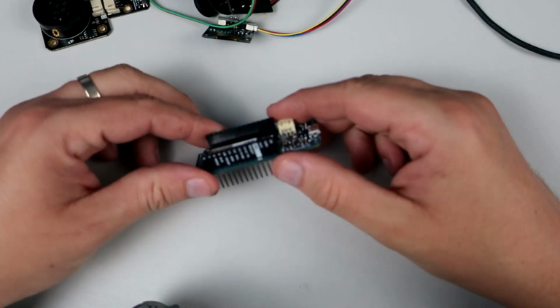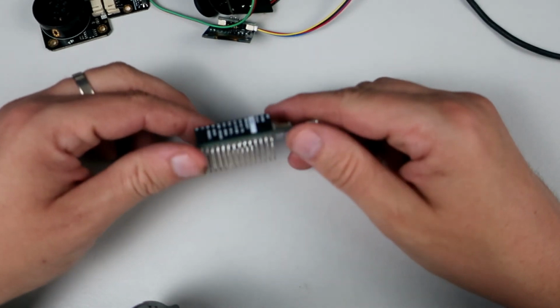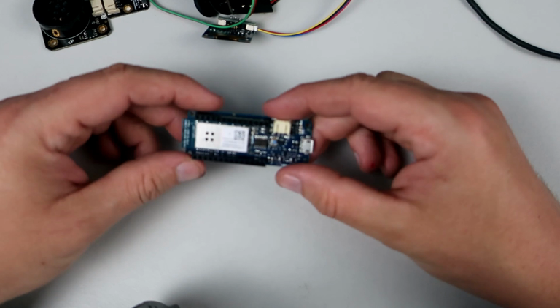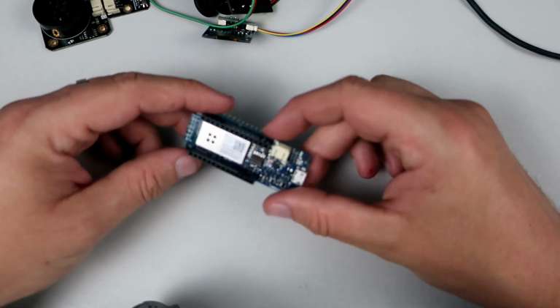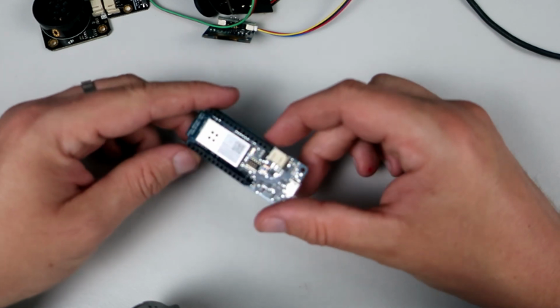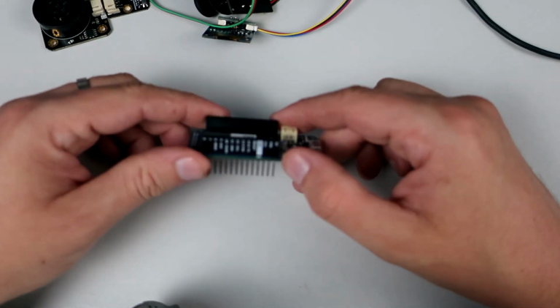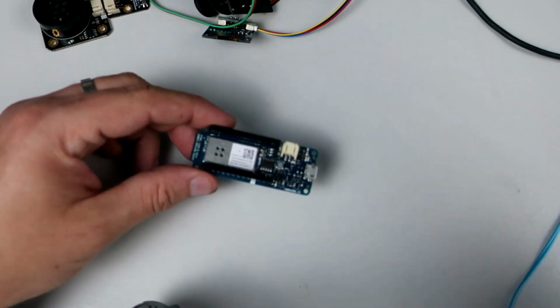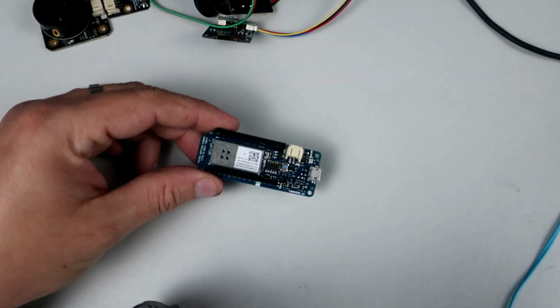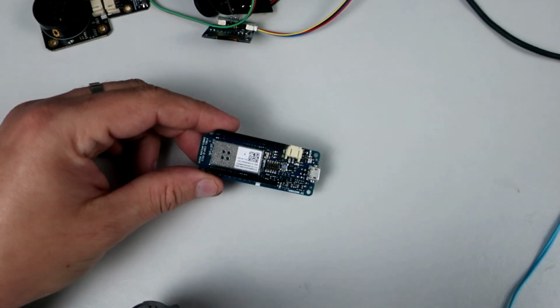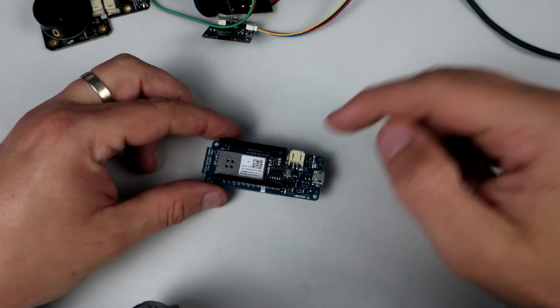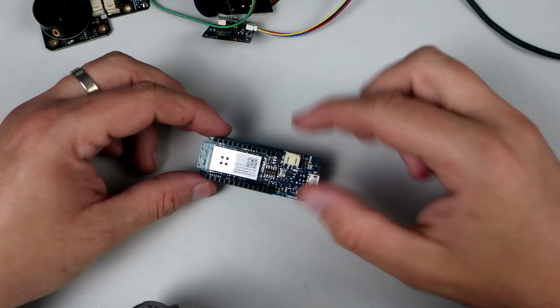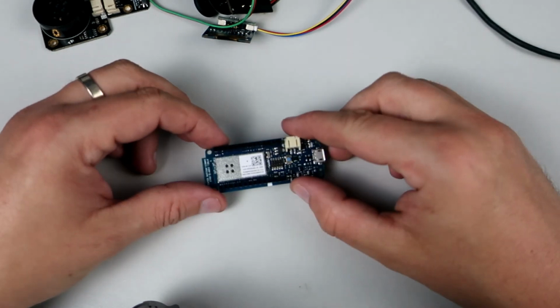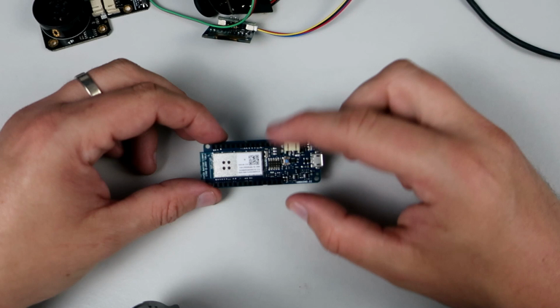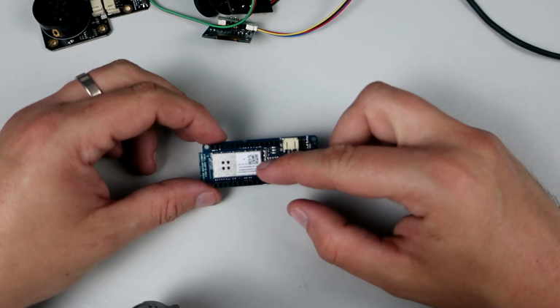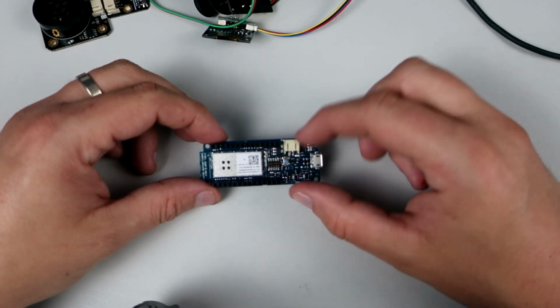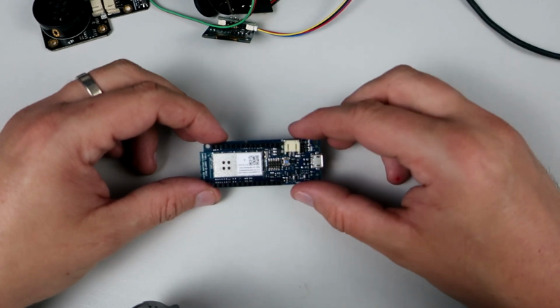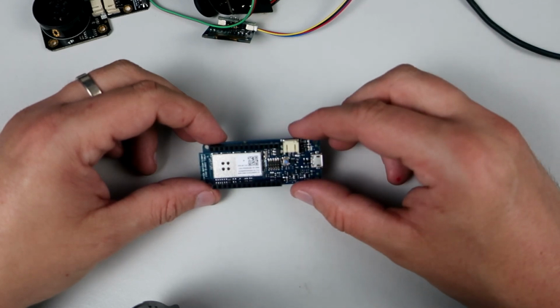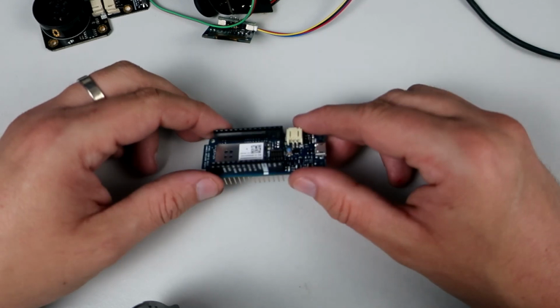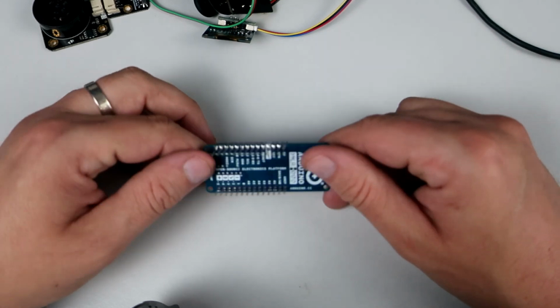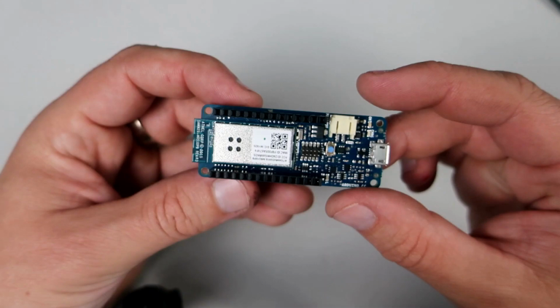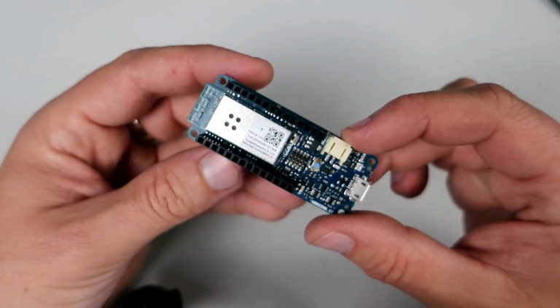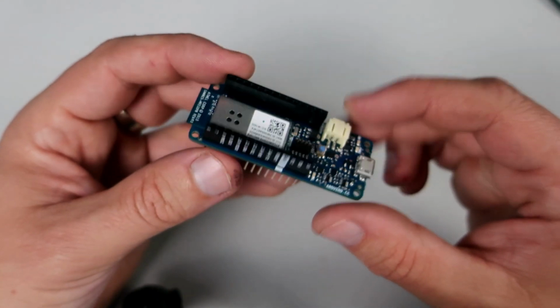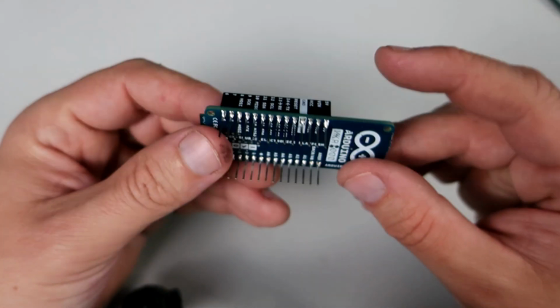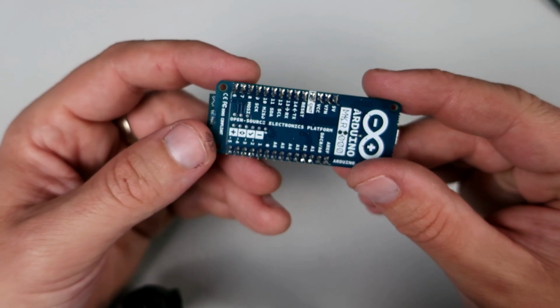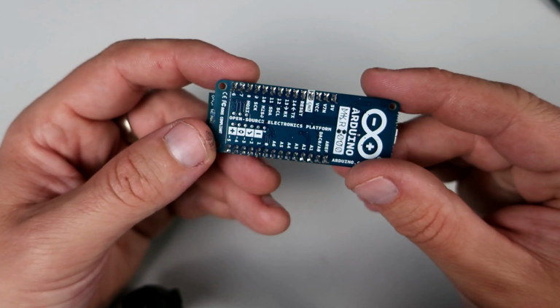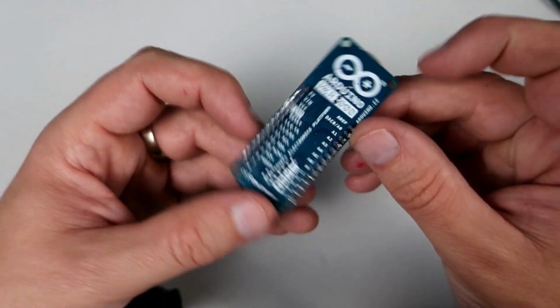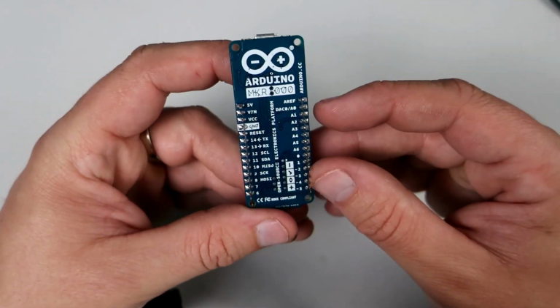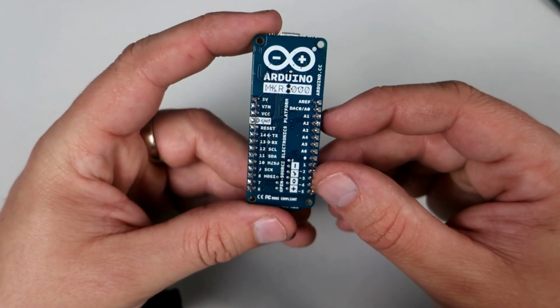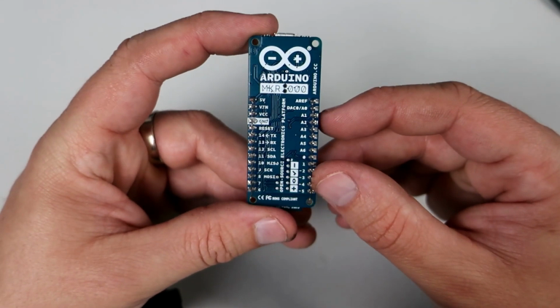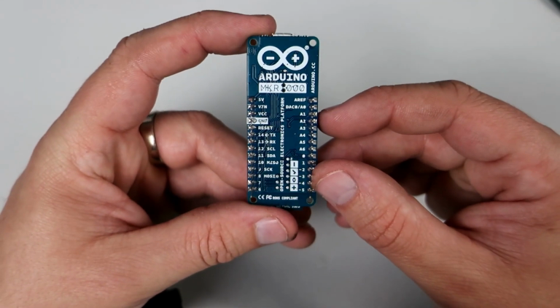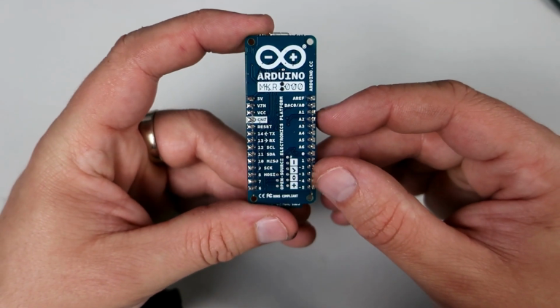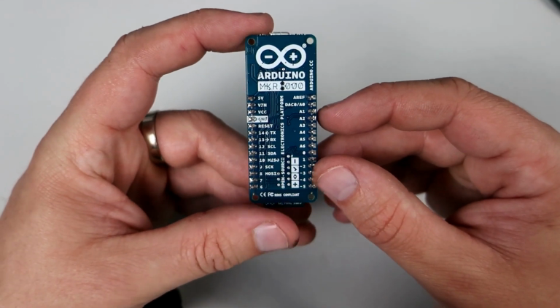A couple of years ago that nice company sent us a couple of these. This is the Arduino Maker 1000. This version of Arduino can connect to Wi-Fi so it is great for Internet of Things projects.